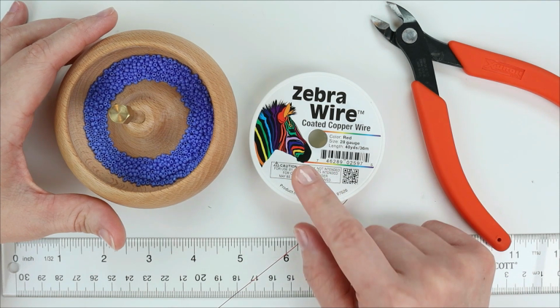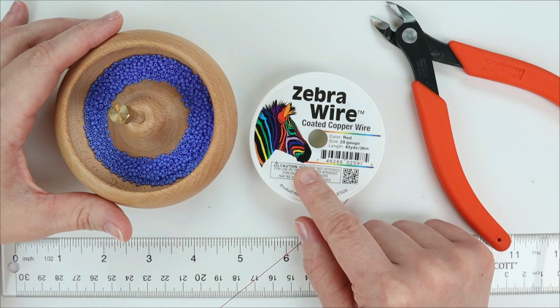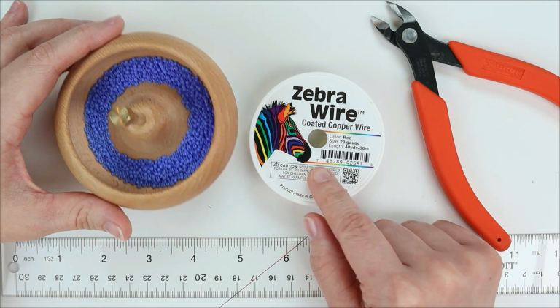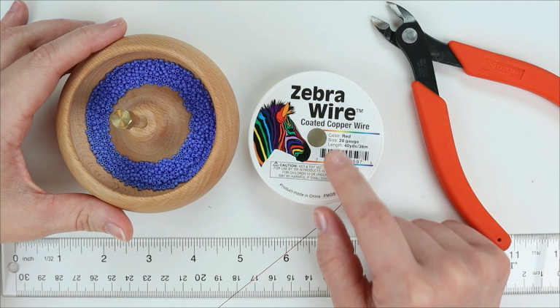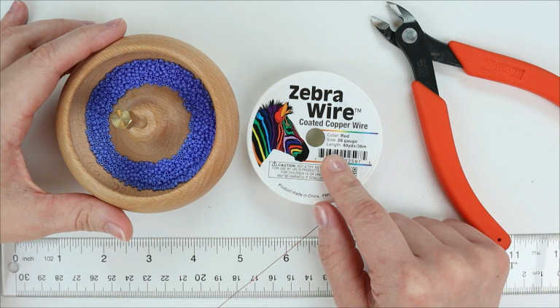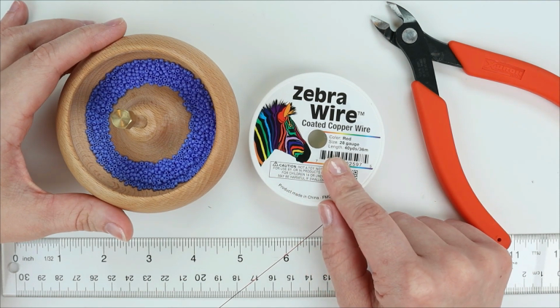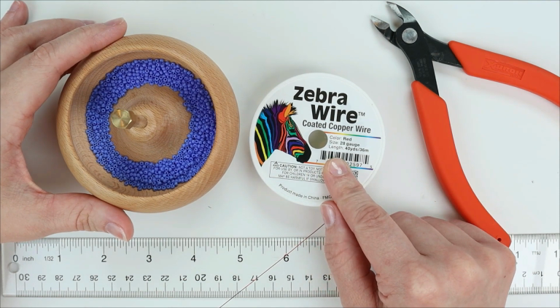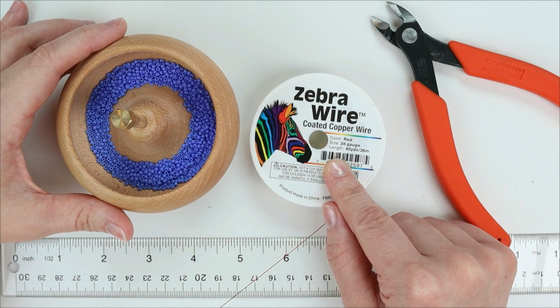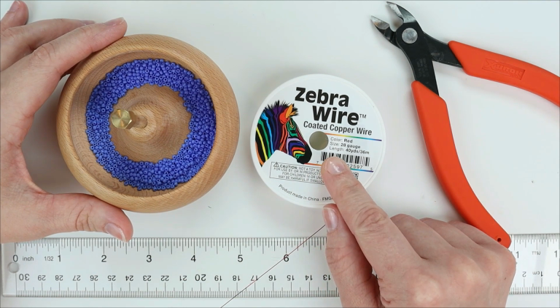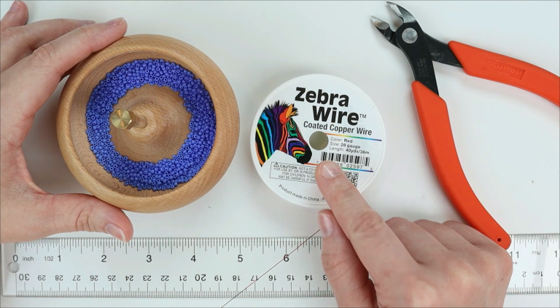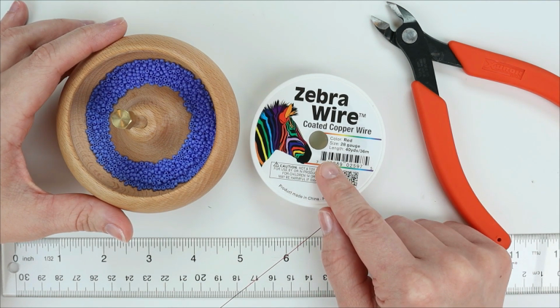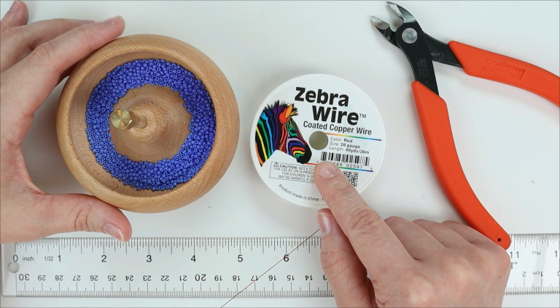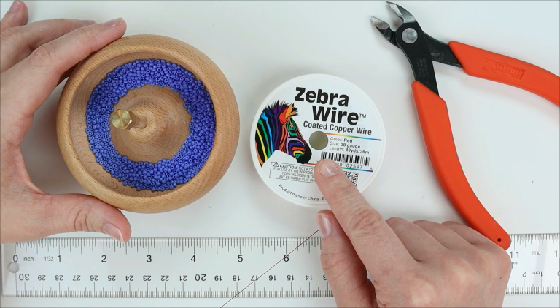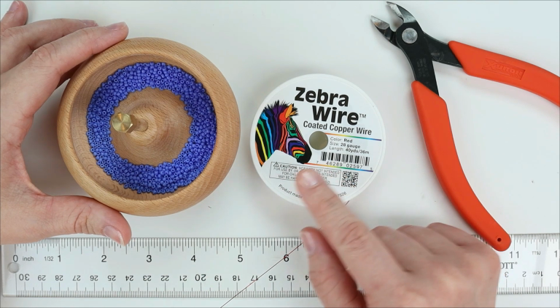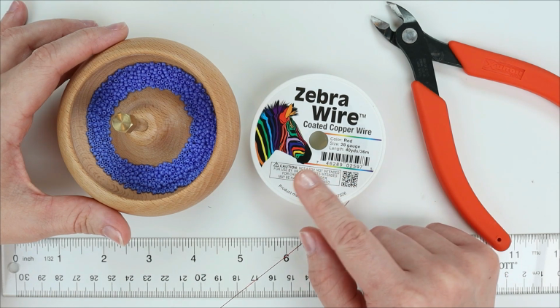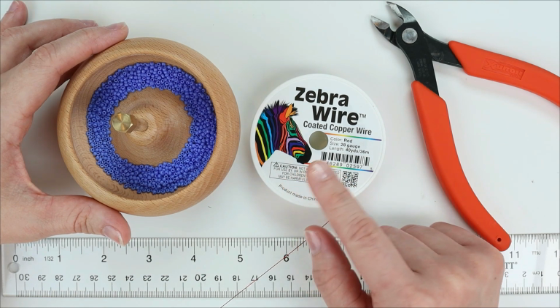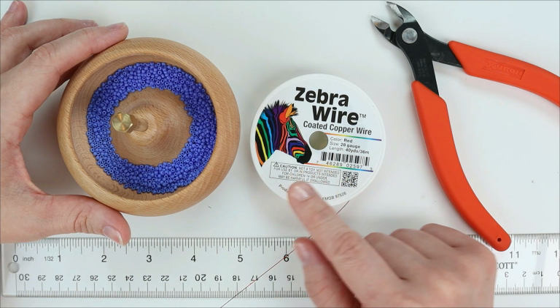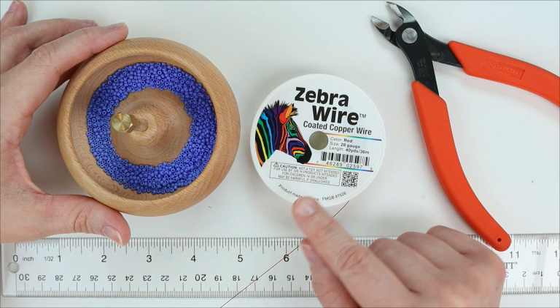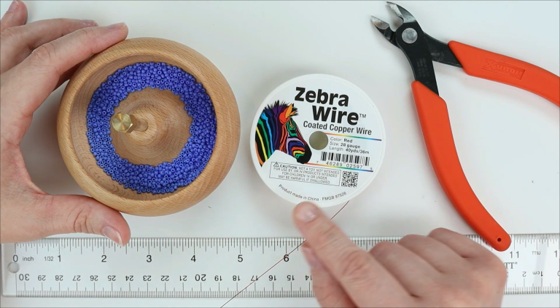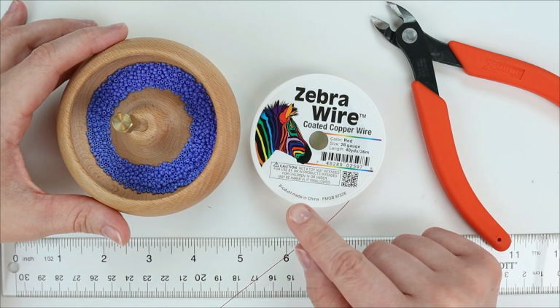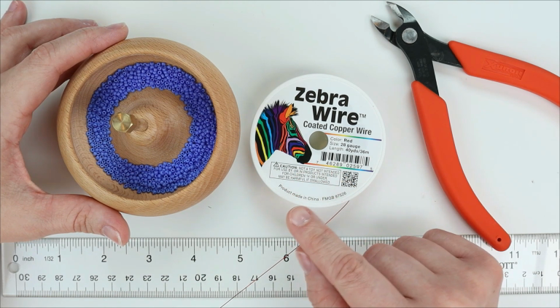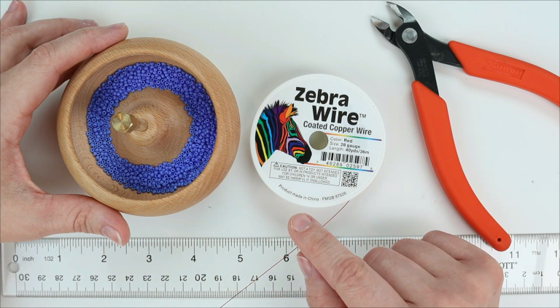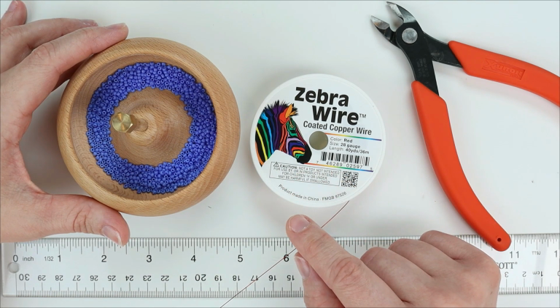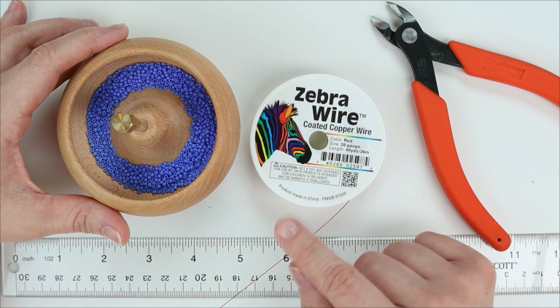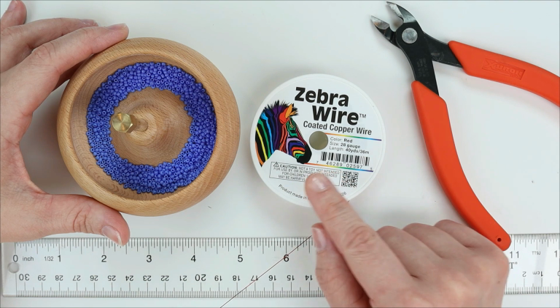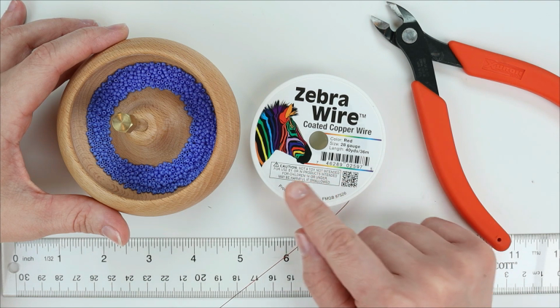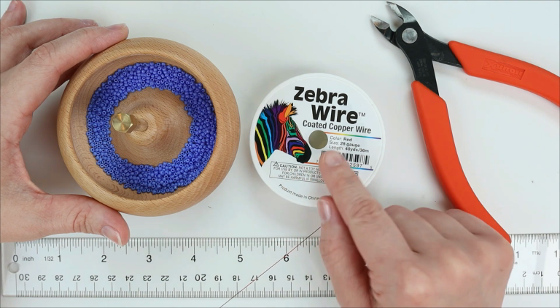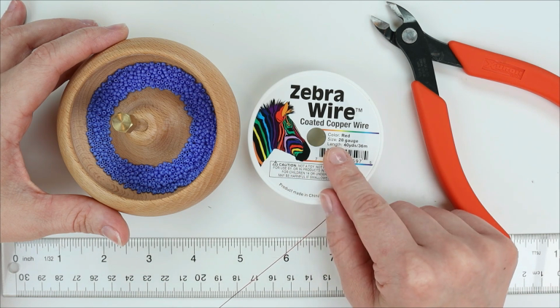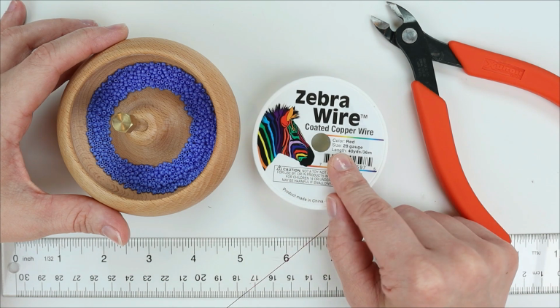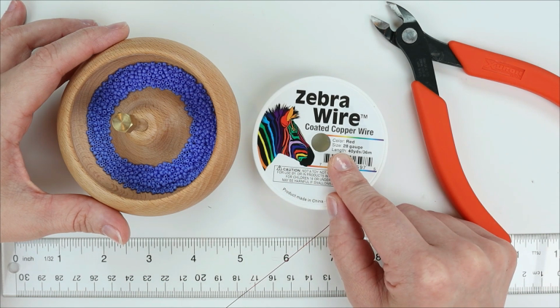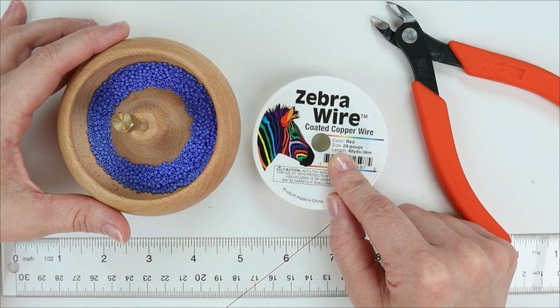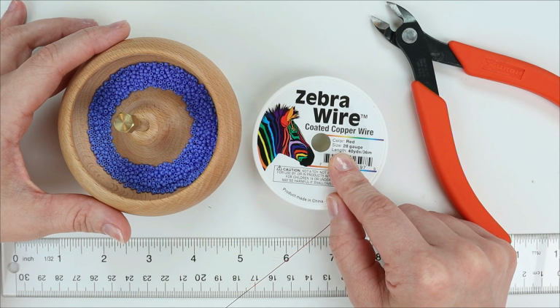Most of the time I can get a 28 gauge wire through size 15 beads twice, but every once in a while you run into some where it's a really tight fit or you can't get it through, so you might need a 30 gauge for the size 15 option.